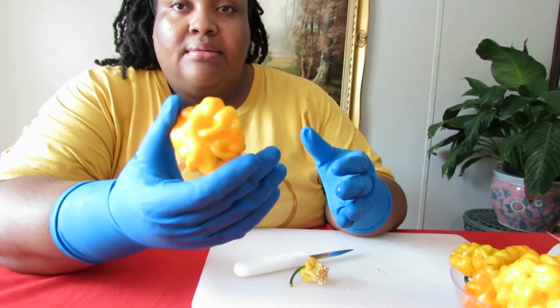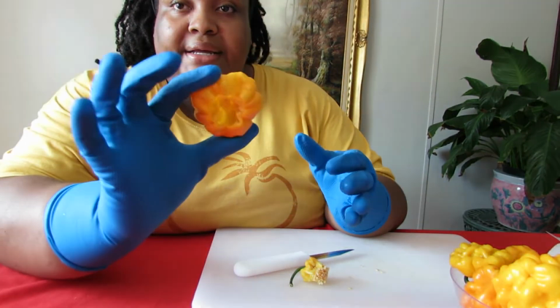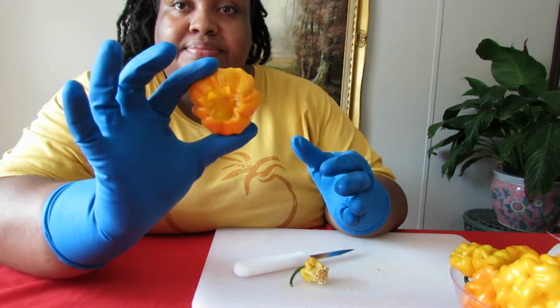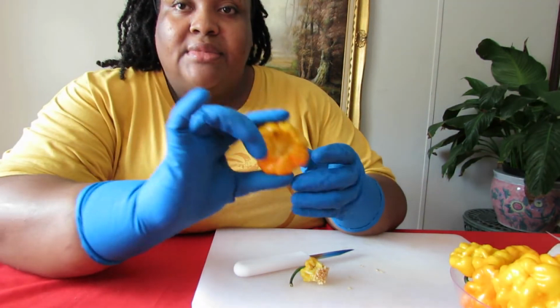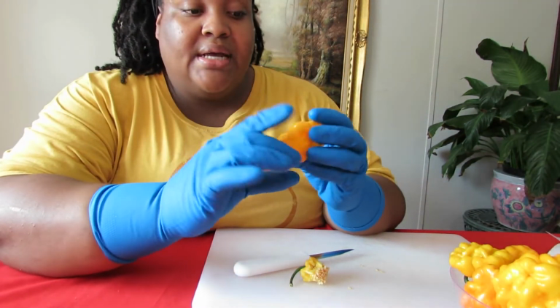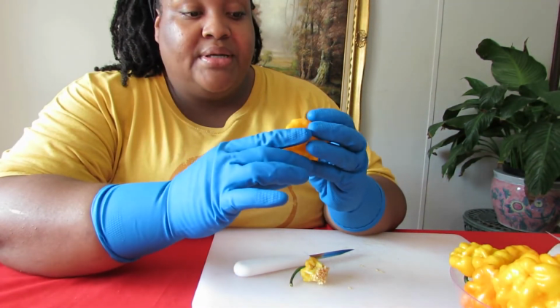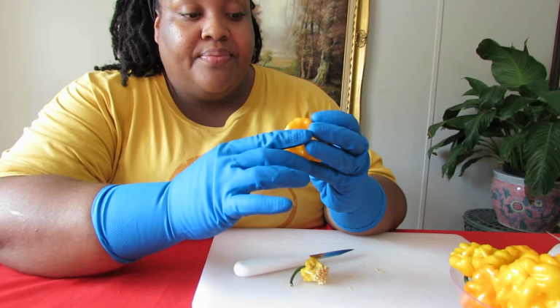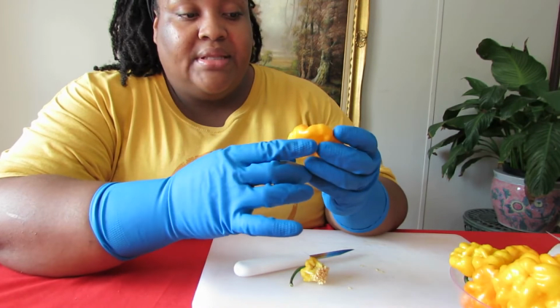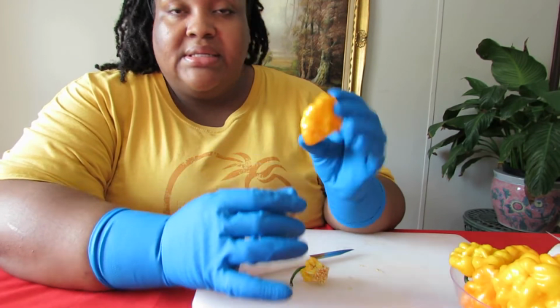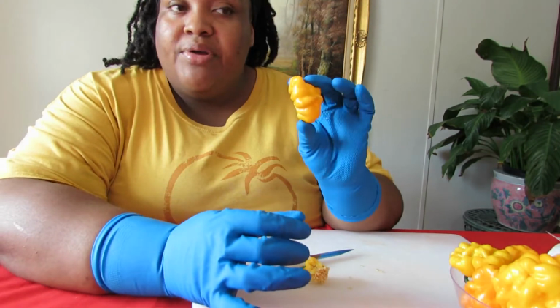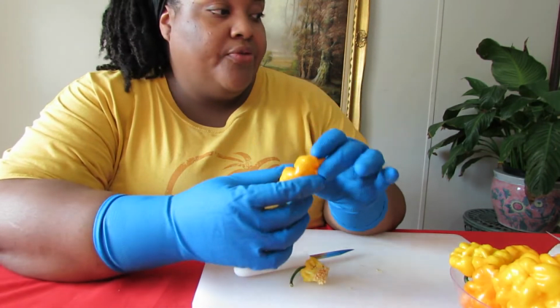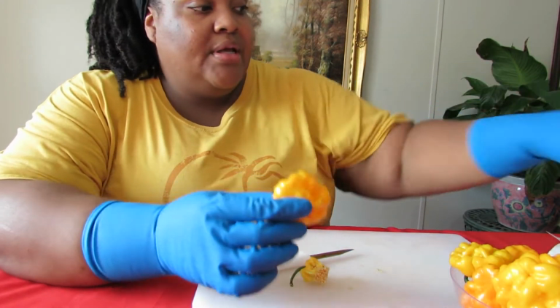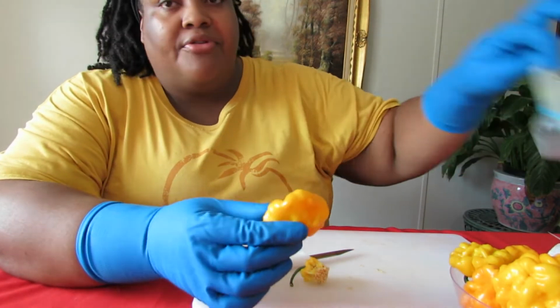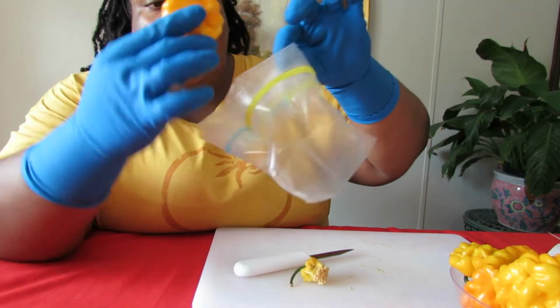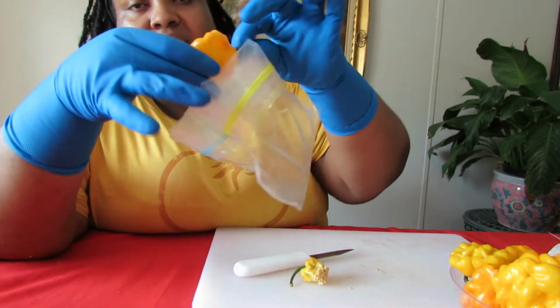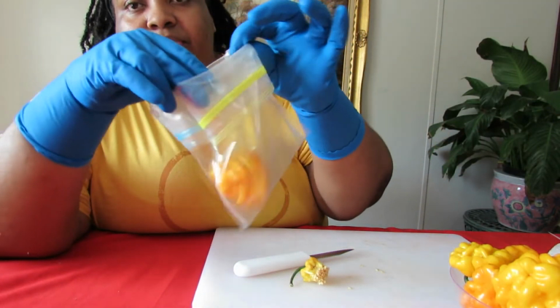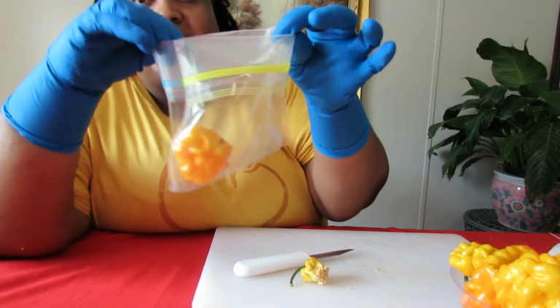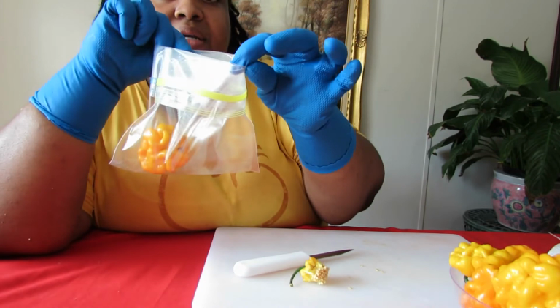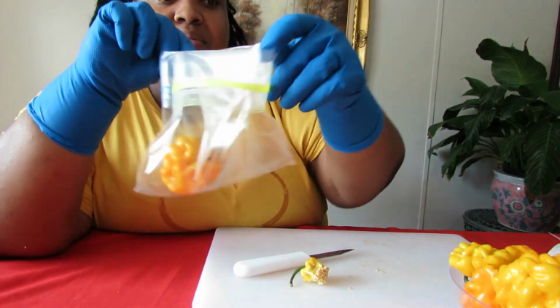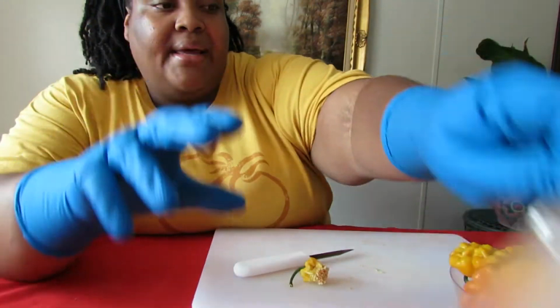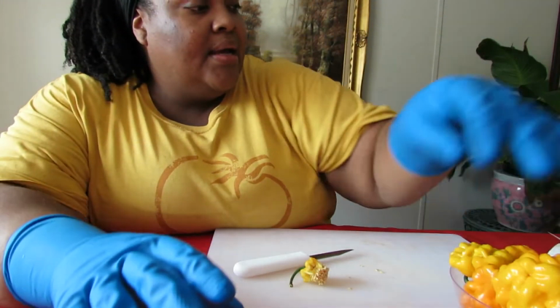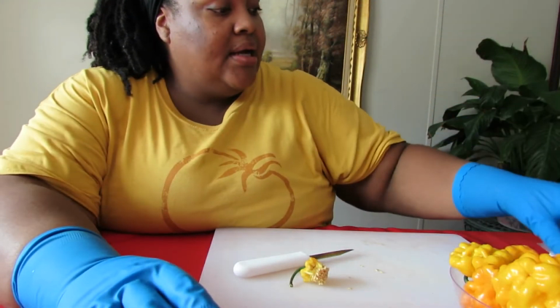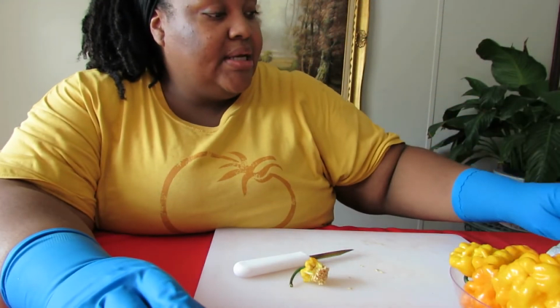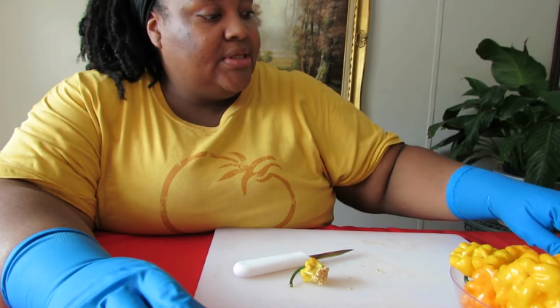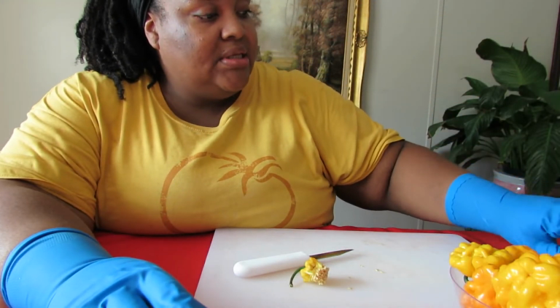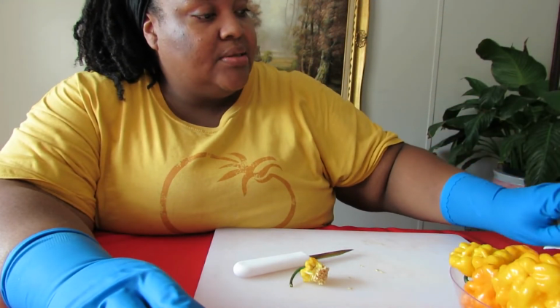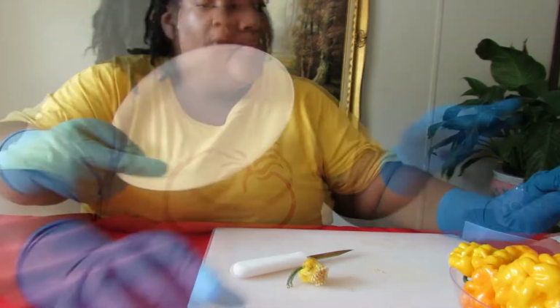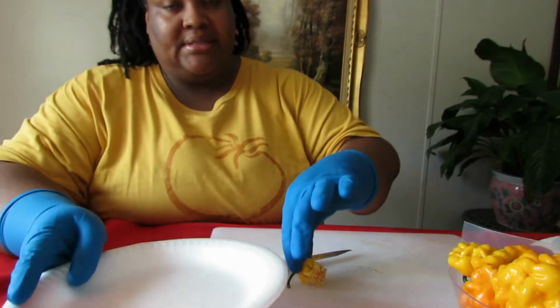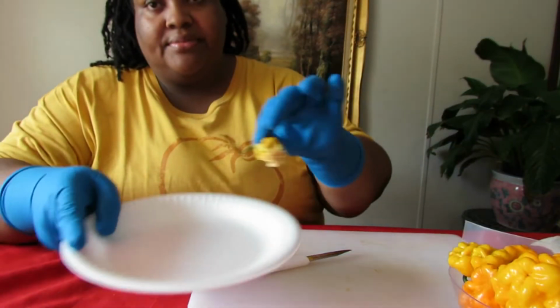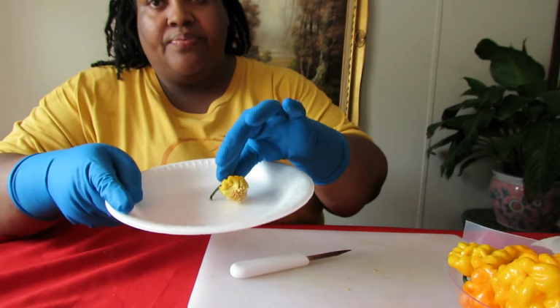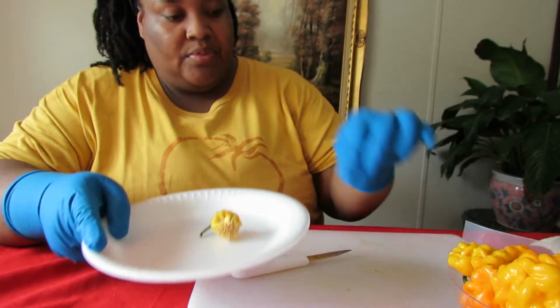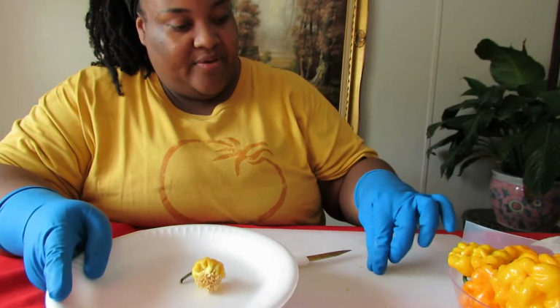And there you have it — that is a scotch bonnet that the seeds have been removed from. From there I'll just take the scotch bonnet and put it in a ziploc bag, and I'll take the seeds and put them on a plate. So there we have it.